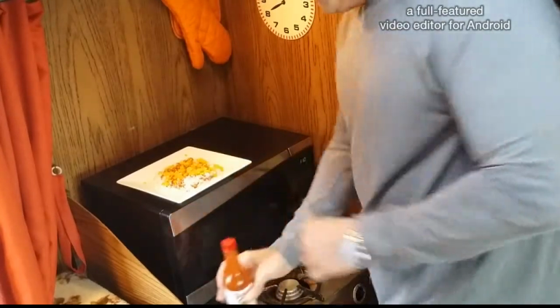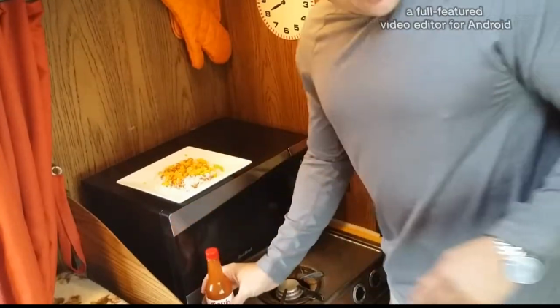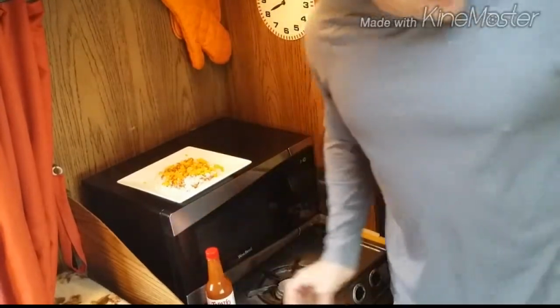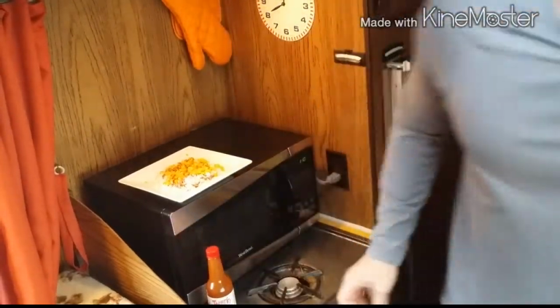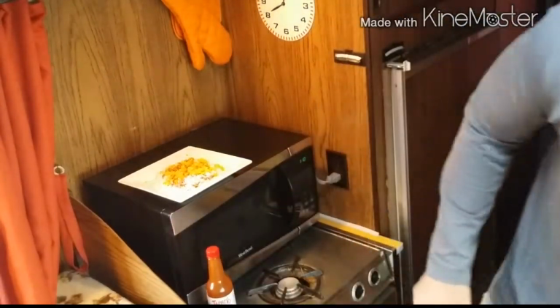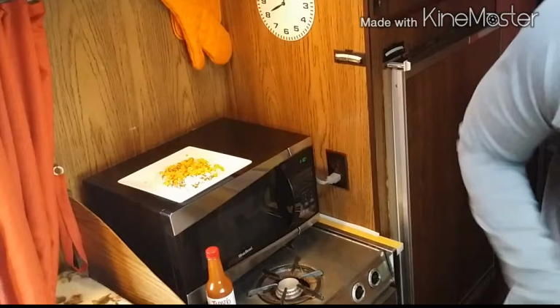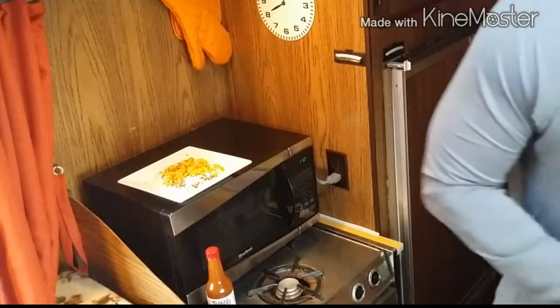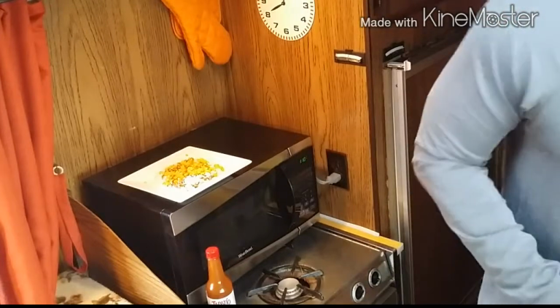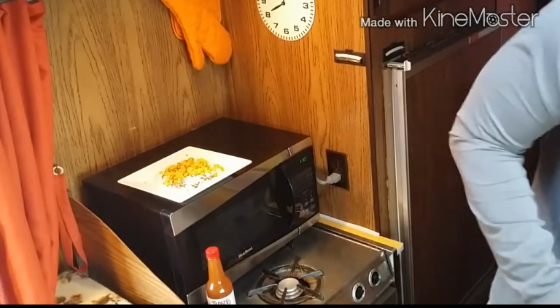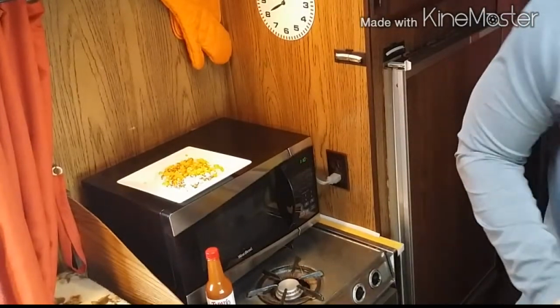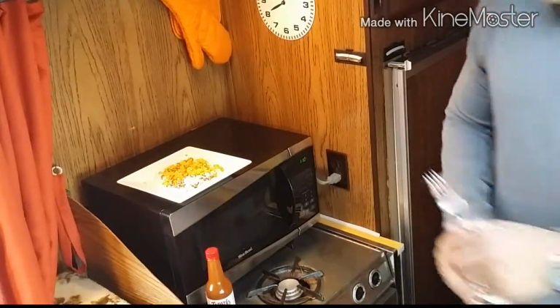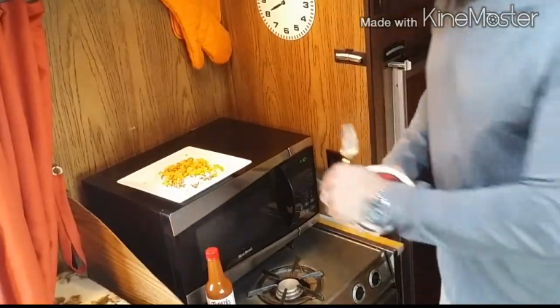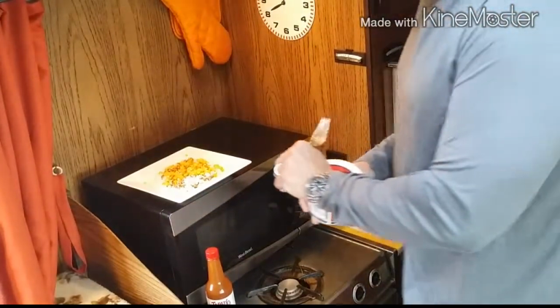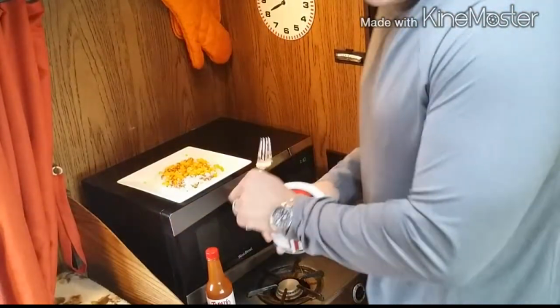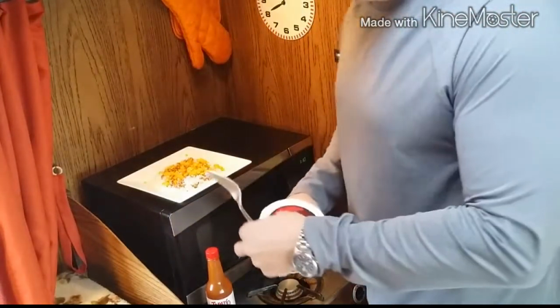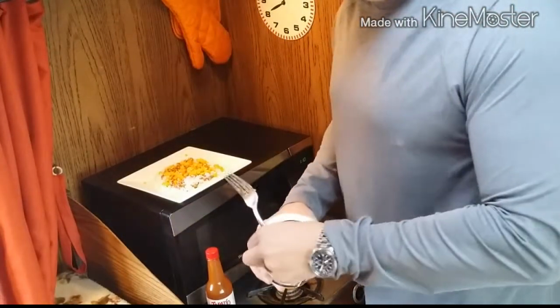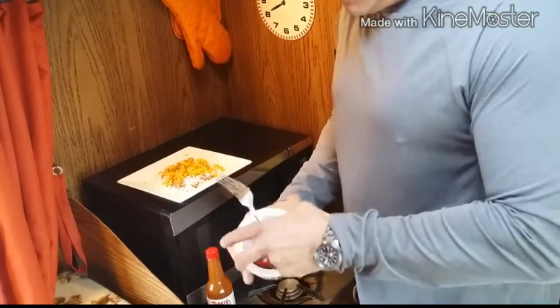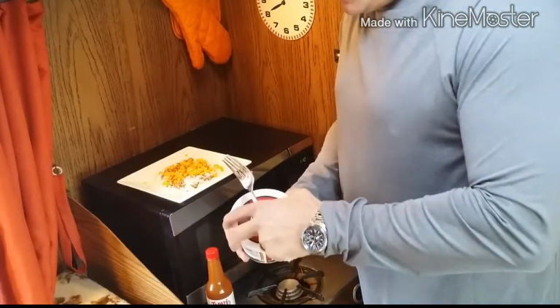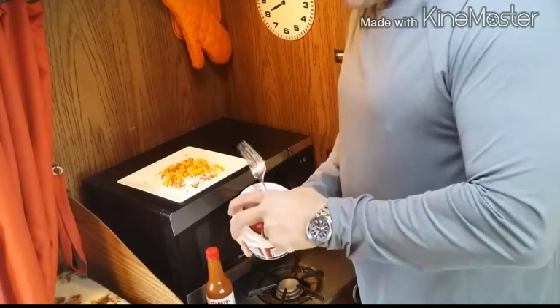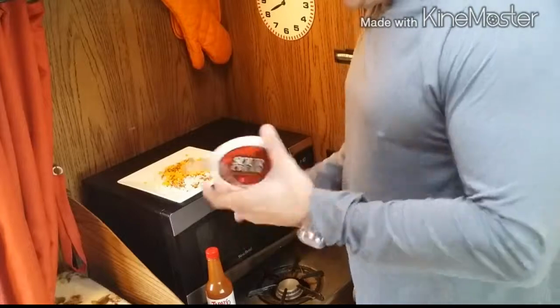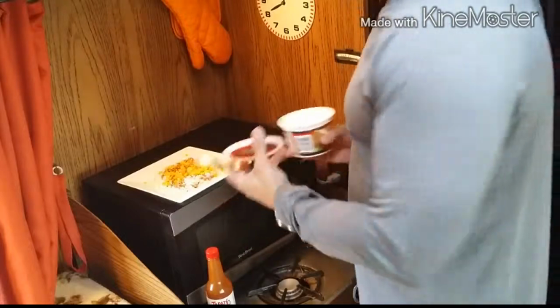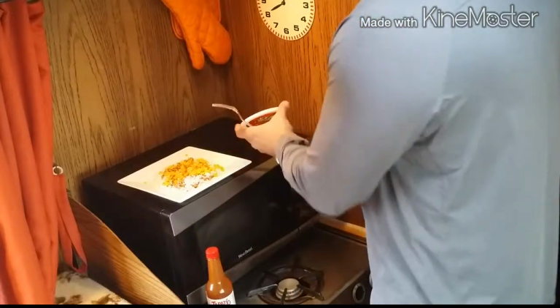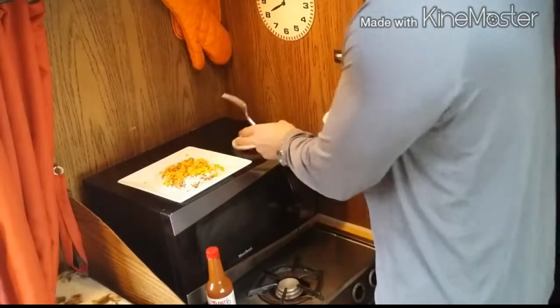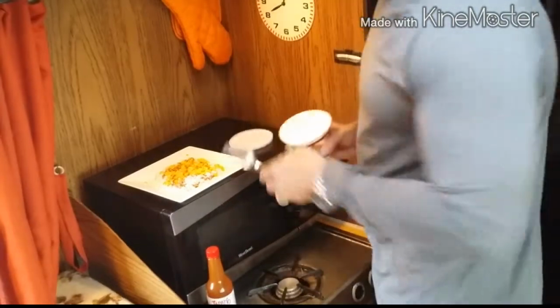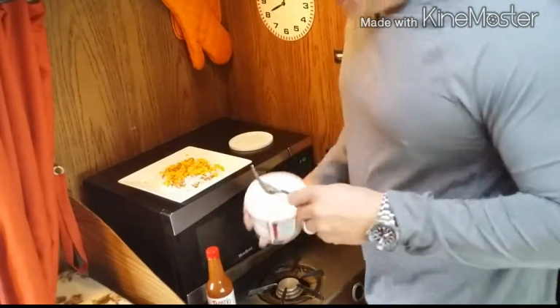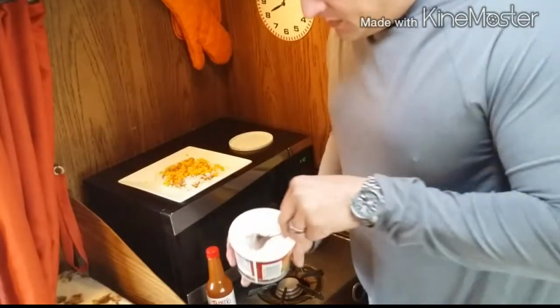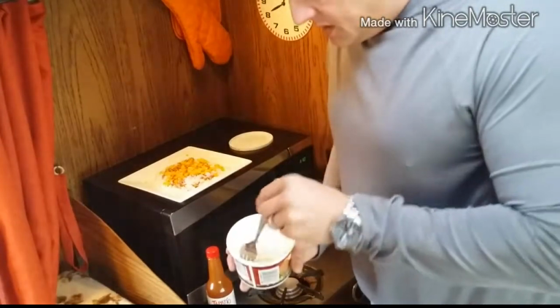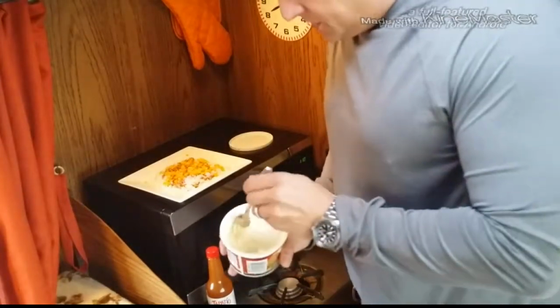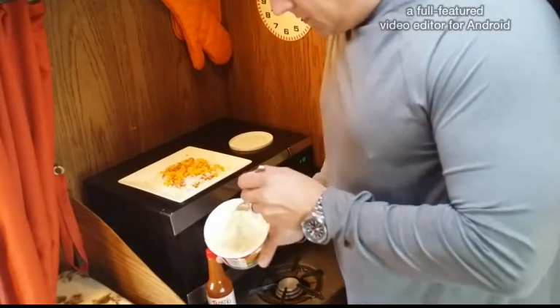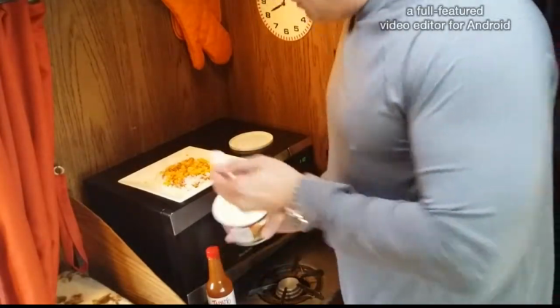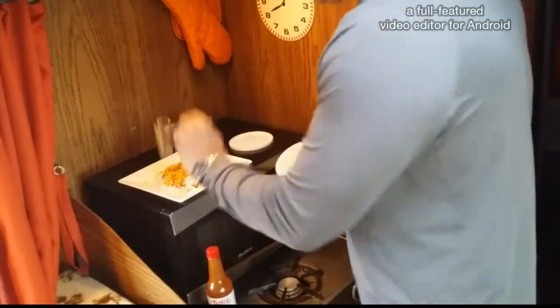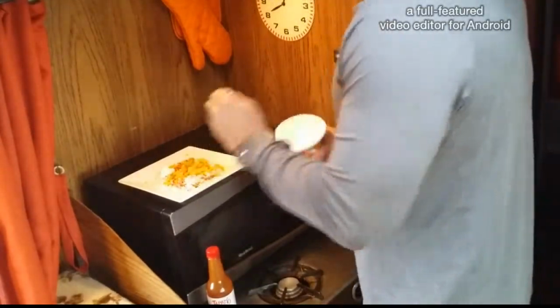Then you top it off with just a couple of dollops of sour cream — not much. I get this stuff at Fred Meyer for really cheap. Just take a little bit of sour cream and do one of these numbers on it.